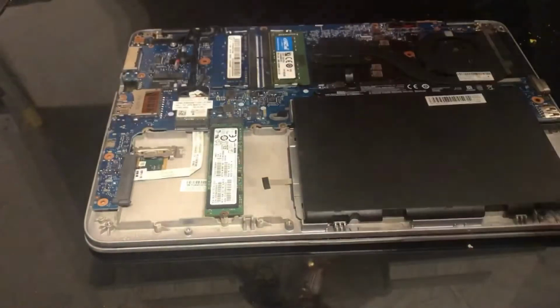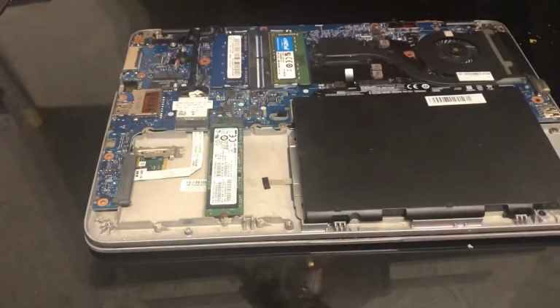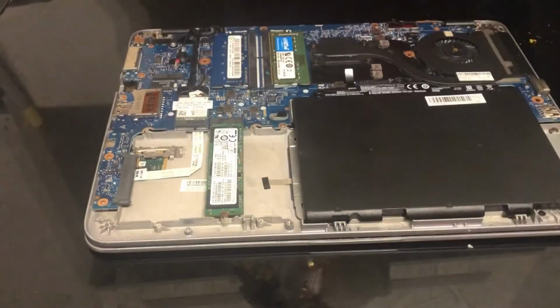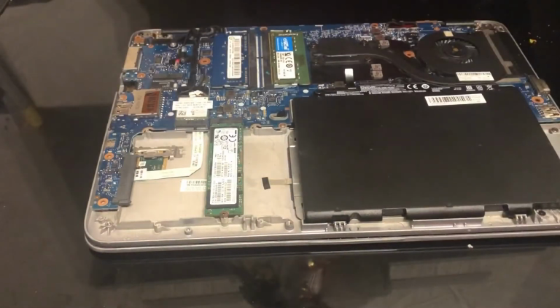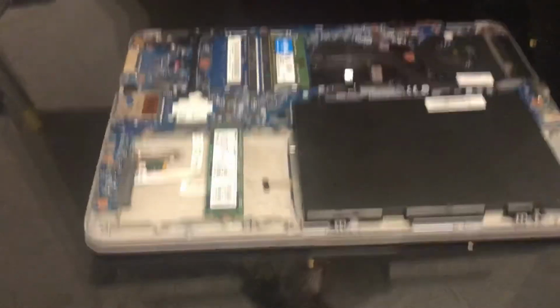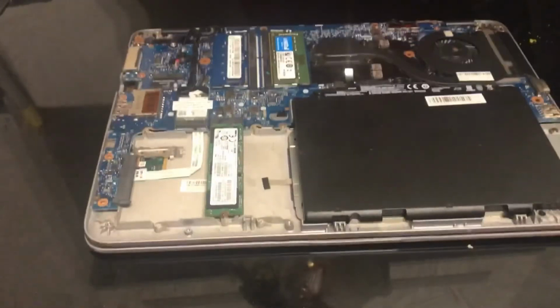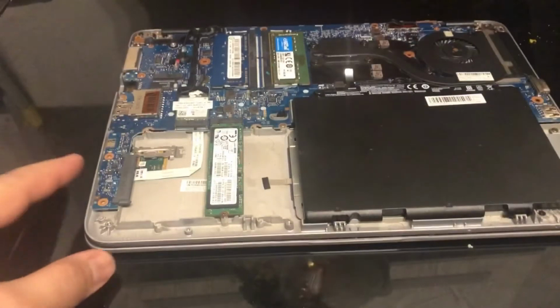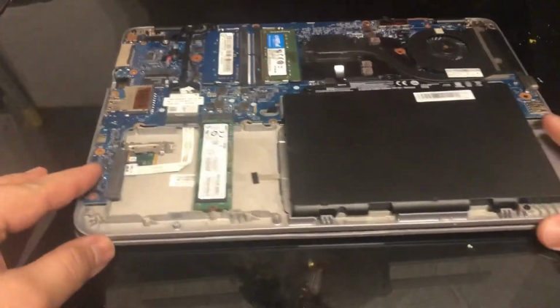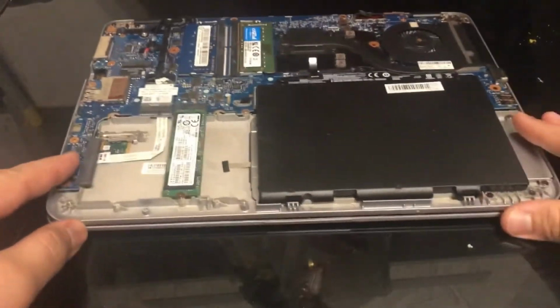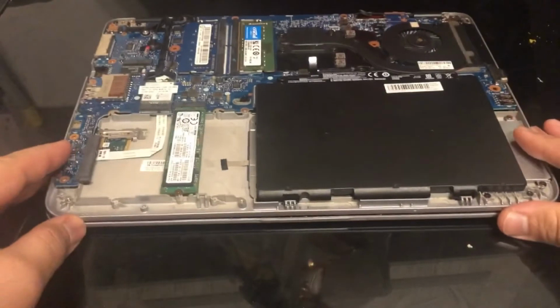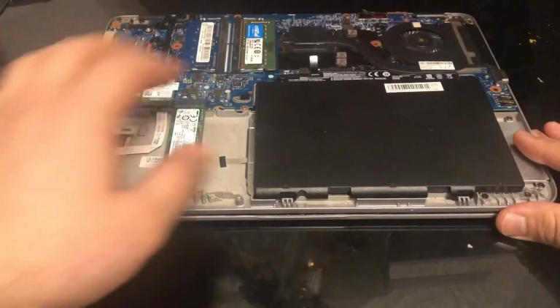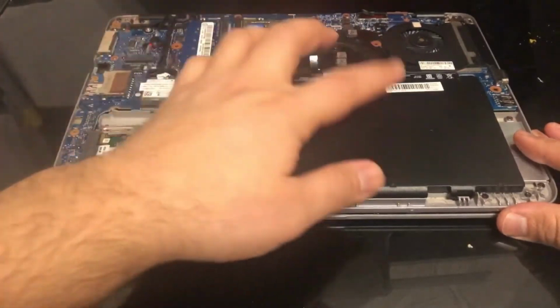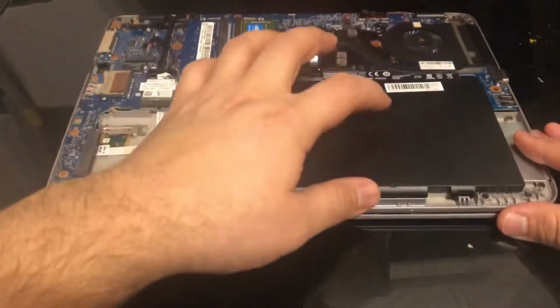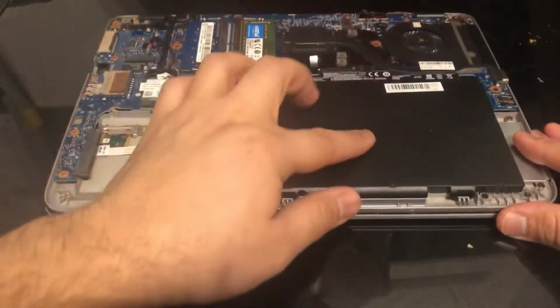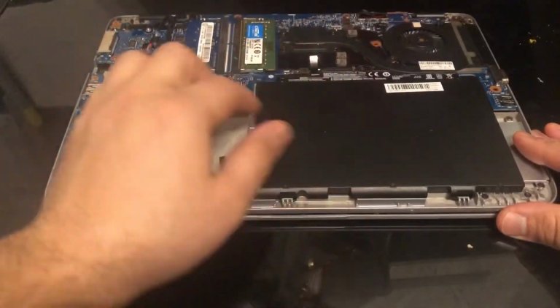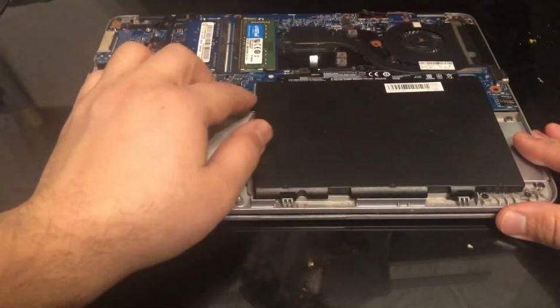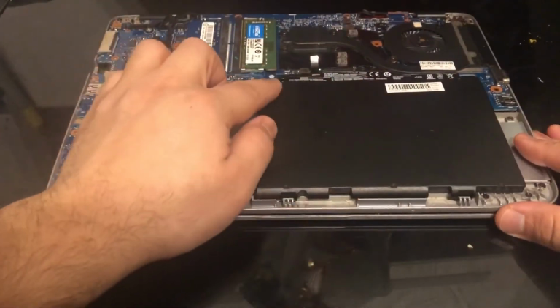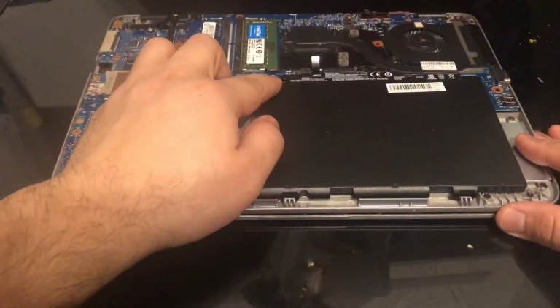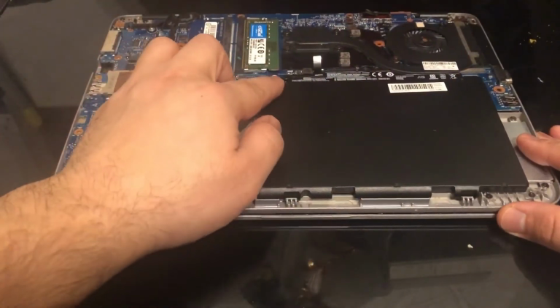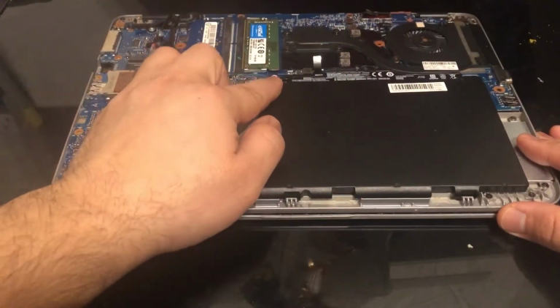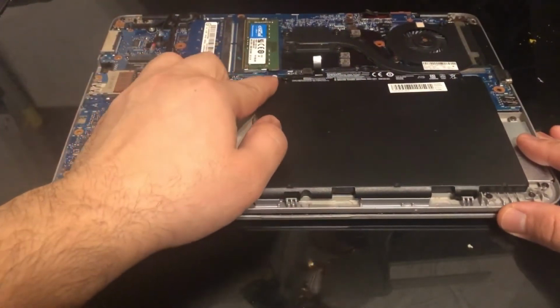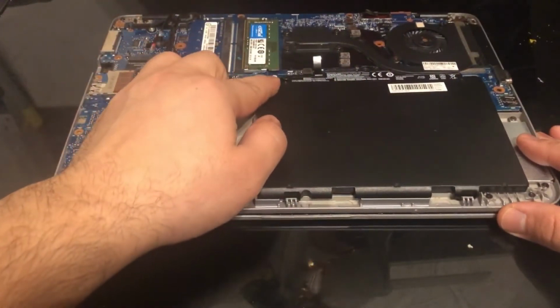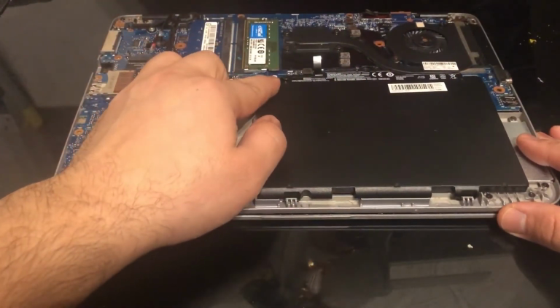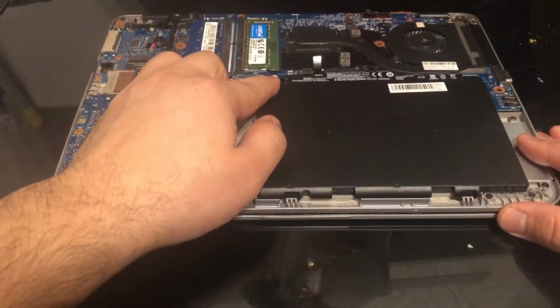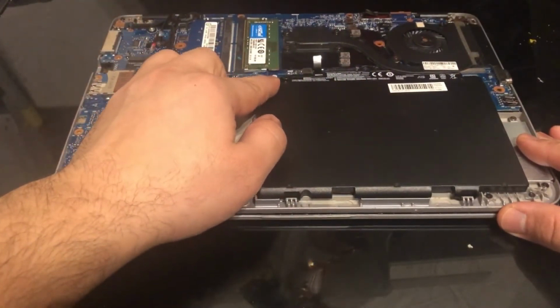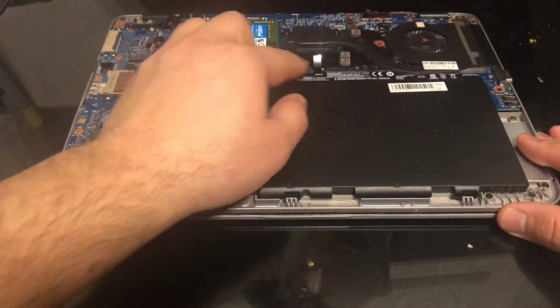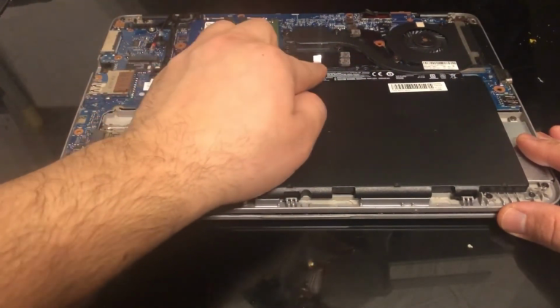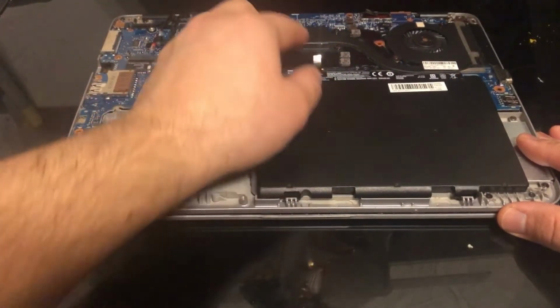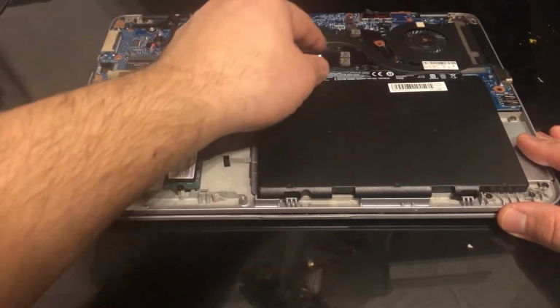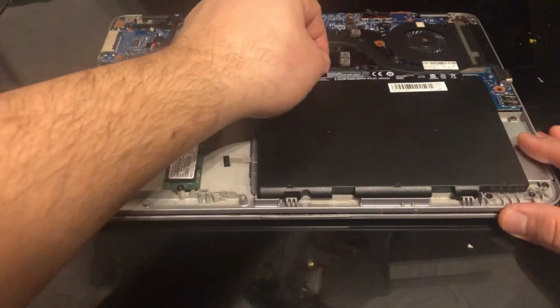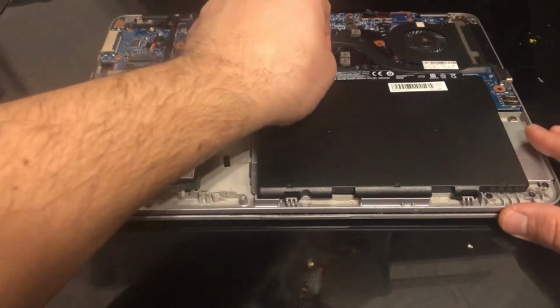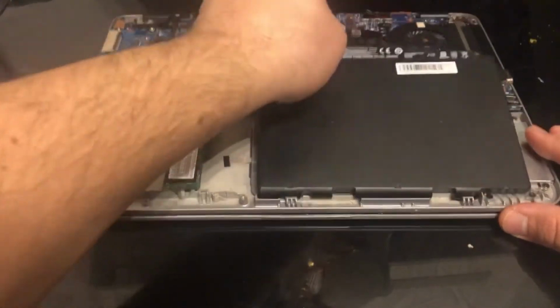Now you've got access to your battery. To remove the battery there's one screw you need to undo, and then you pull it out from here.